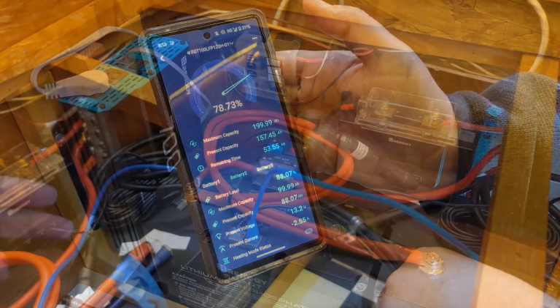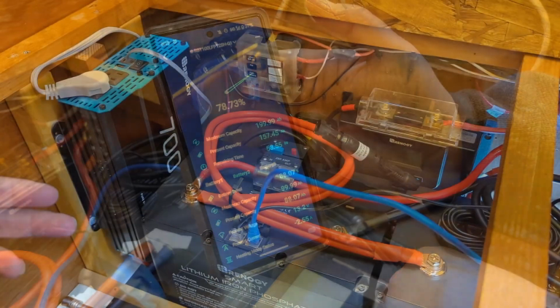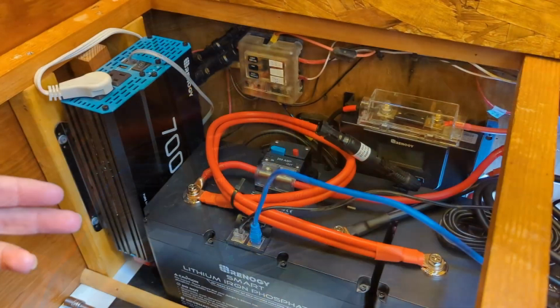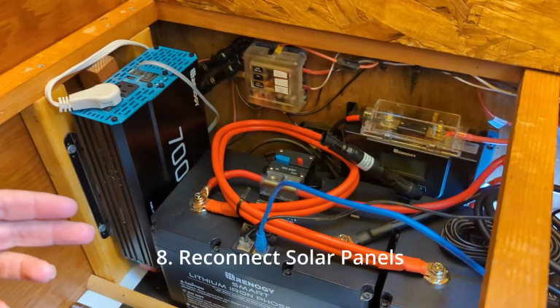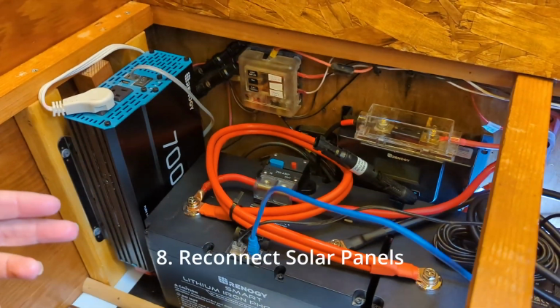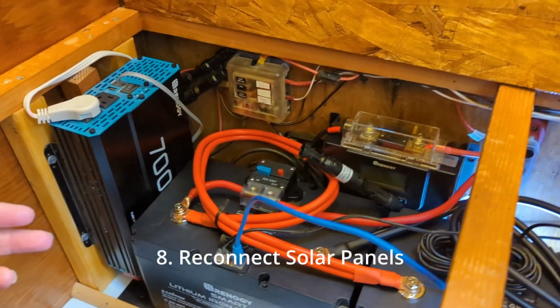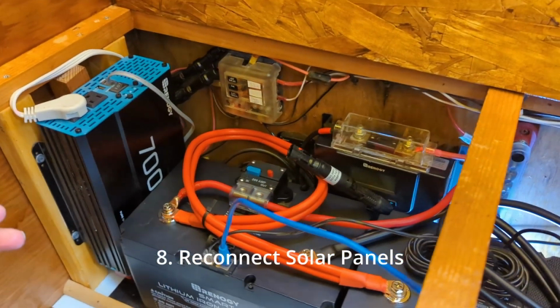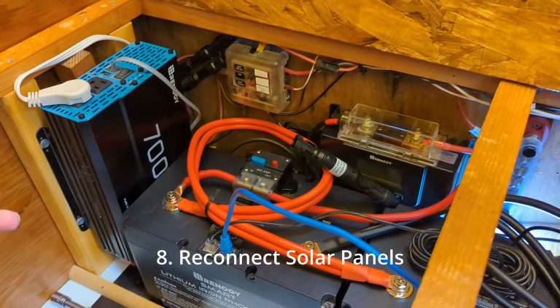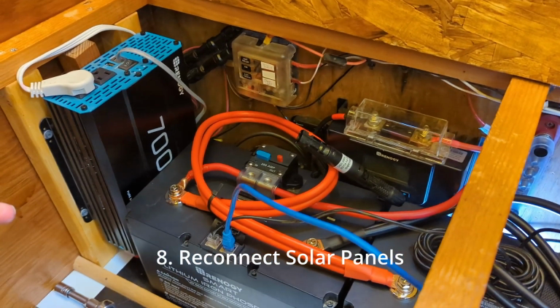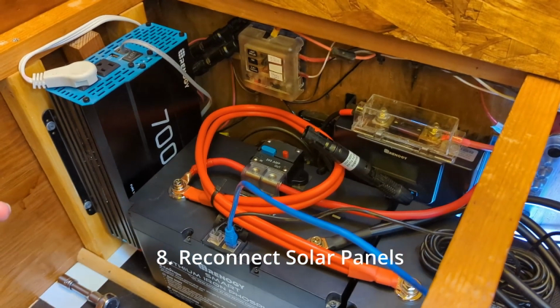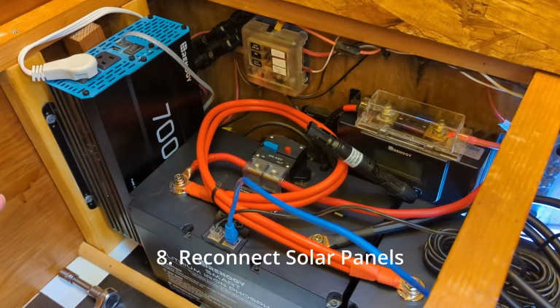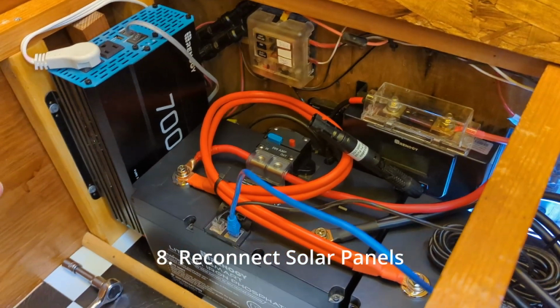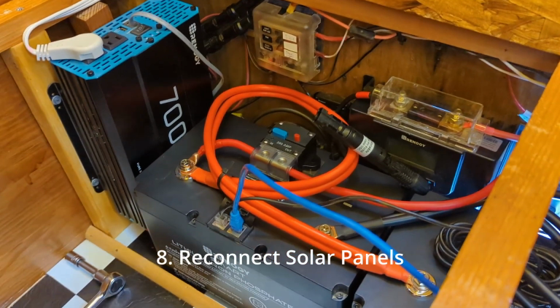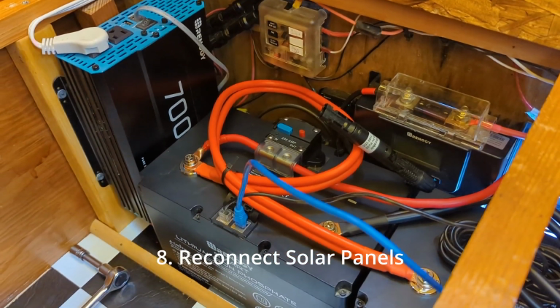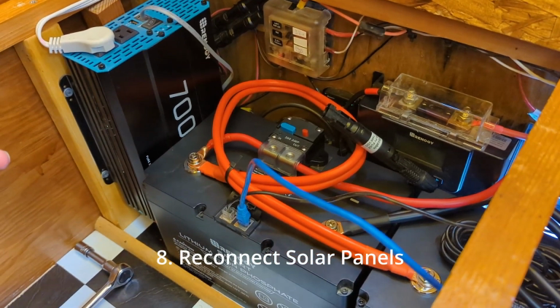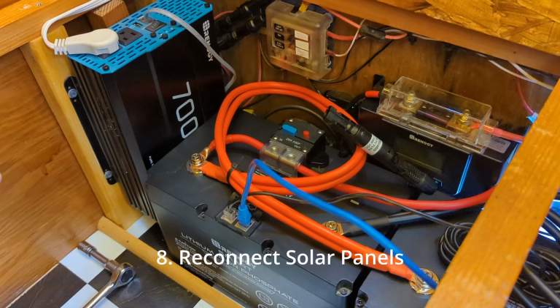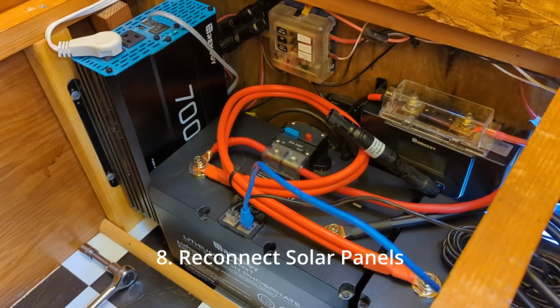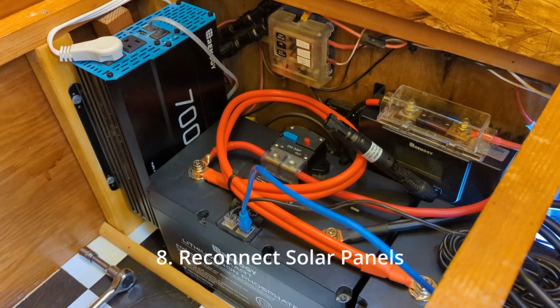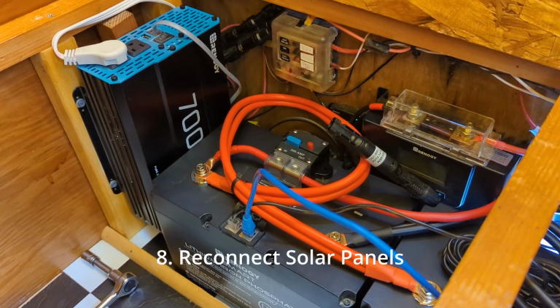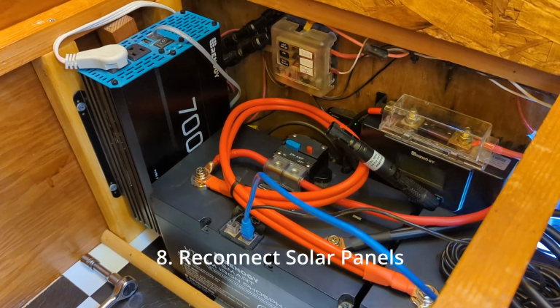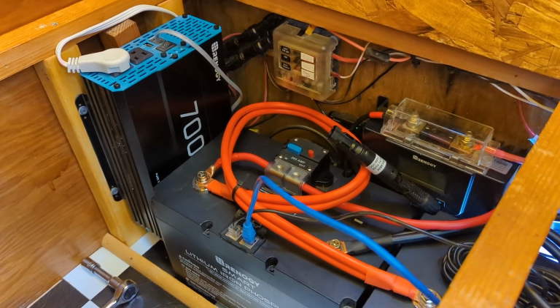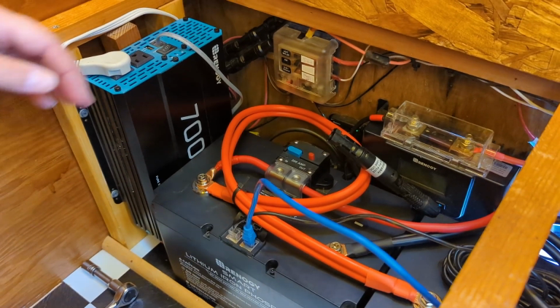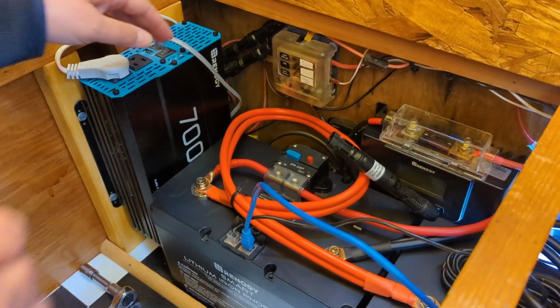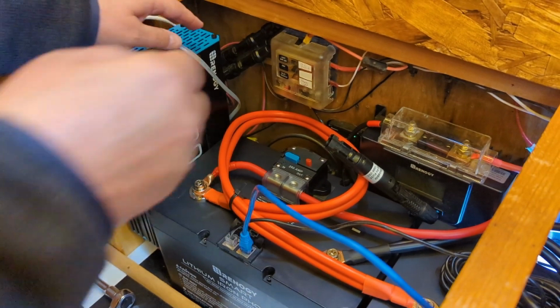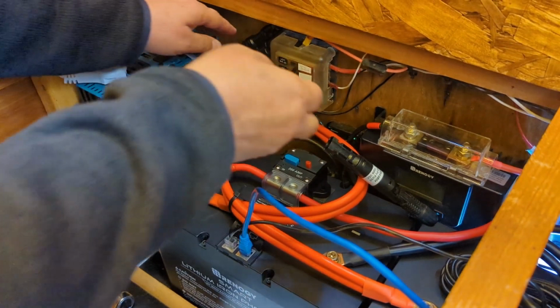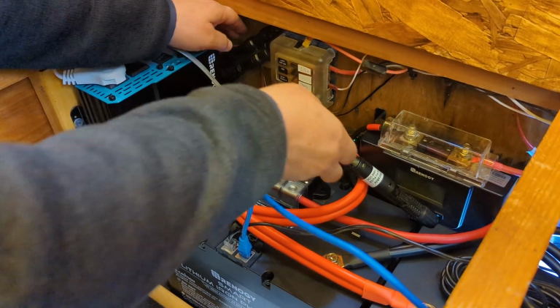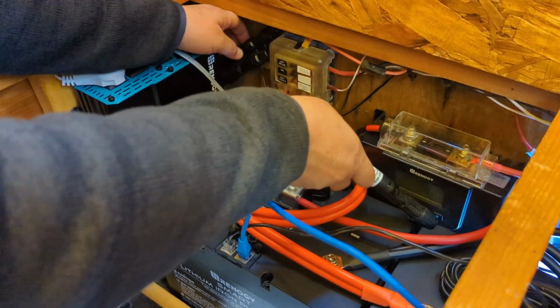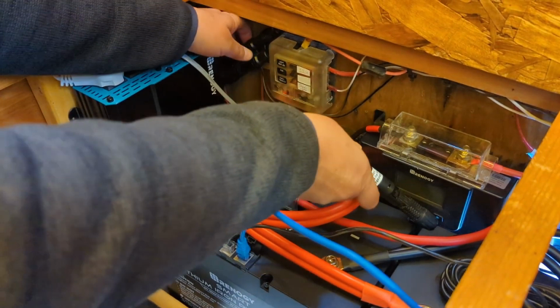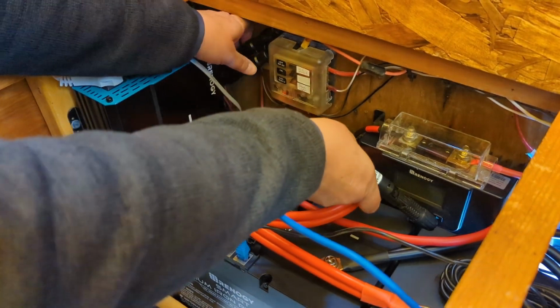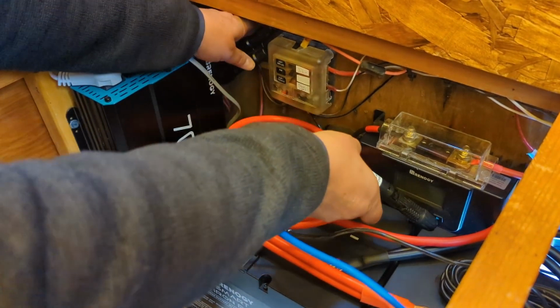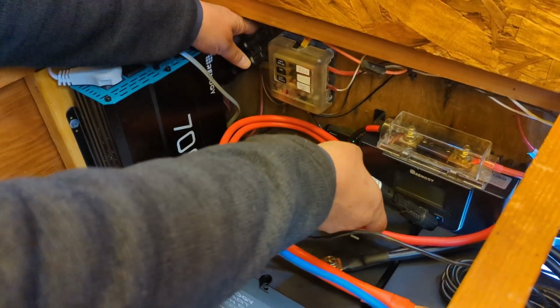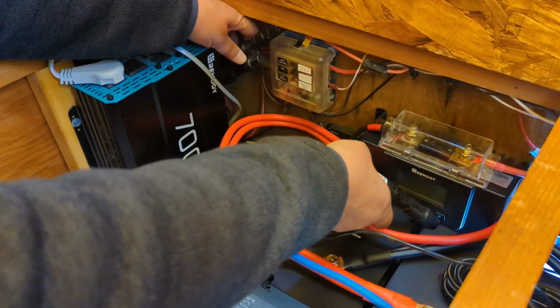The next step is to connect the MC4 connectors for the solar panels that are on the roof, and that will start sending energy to the batteries.